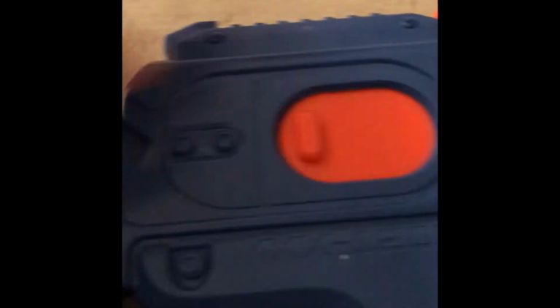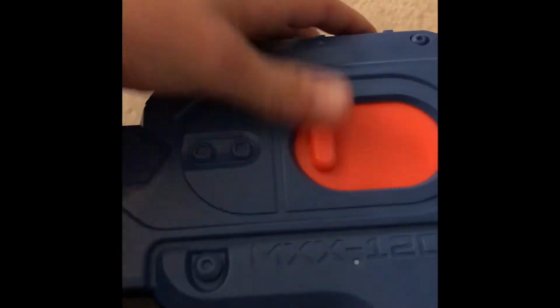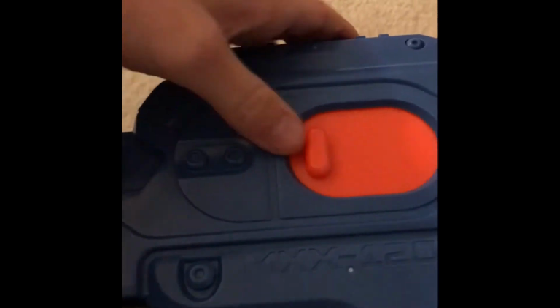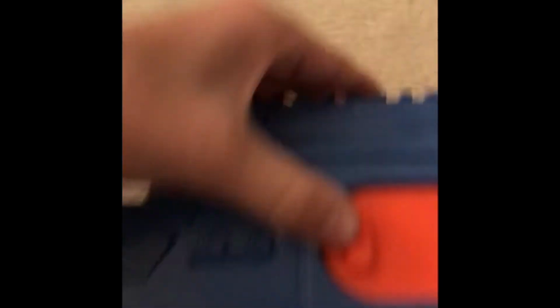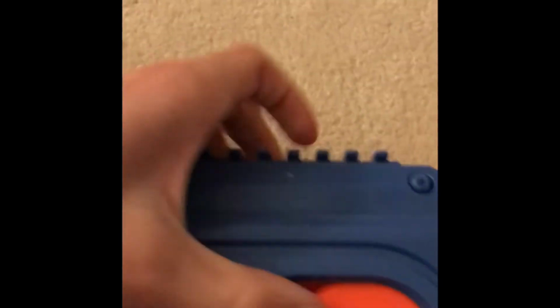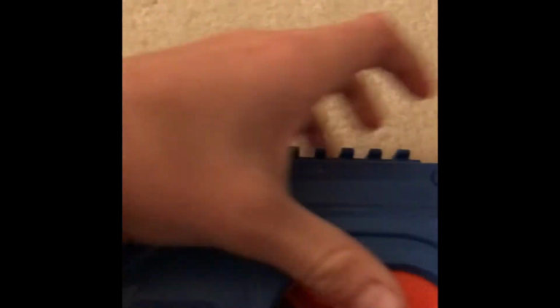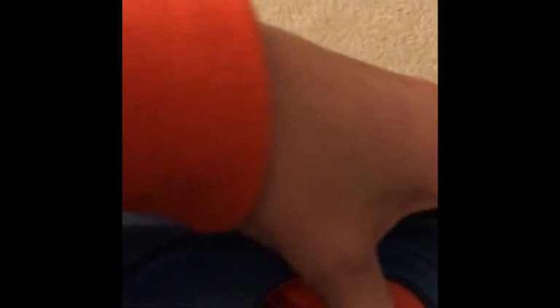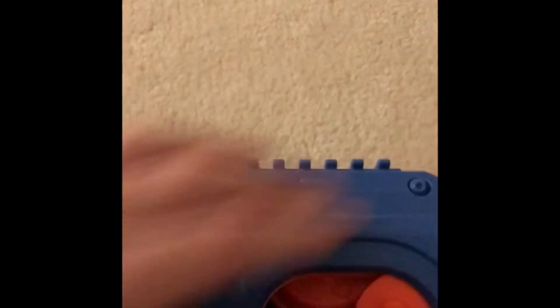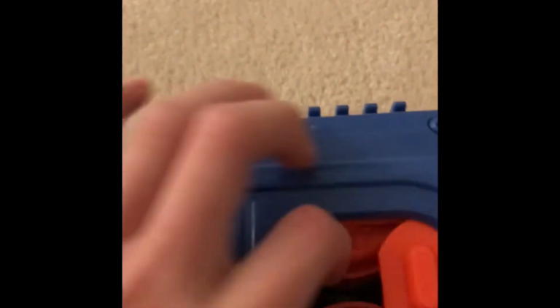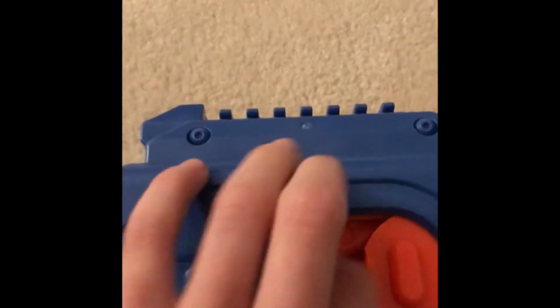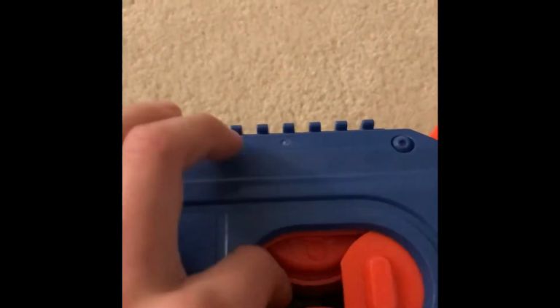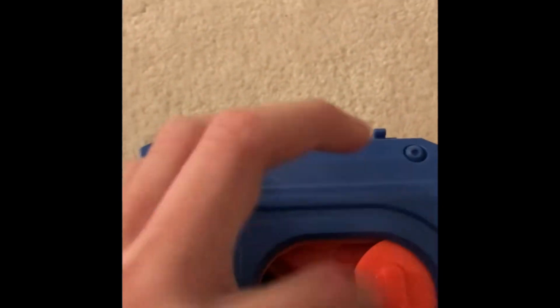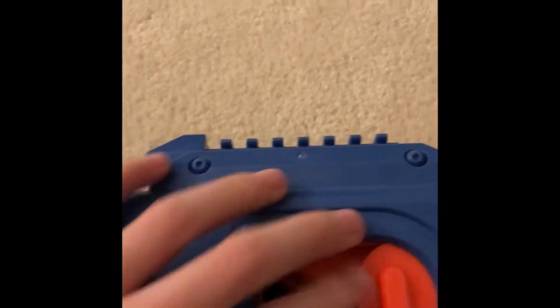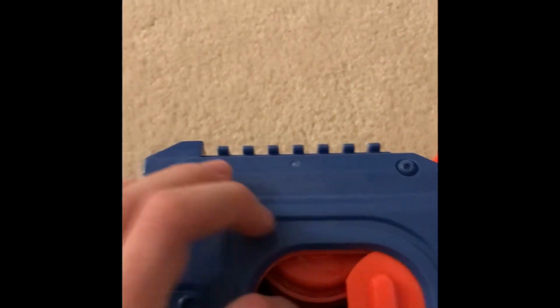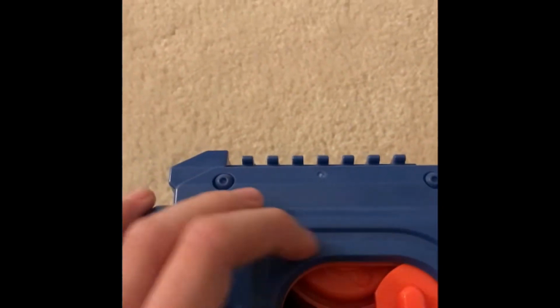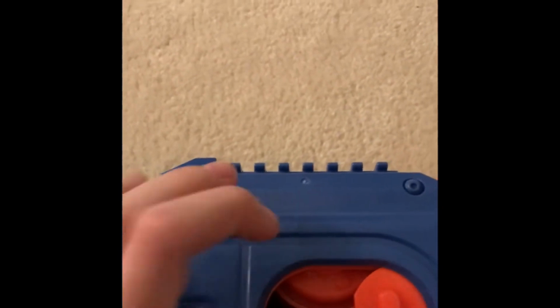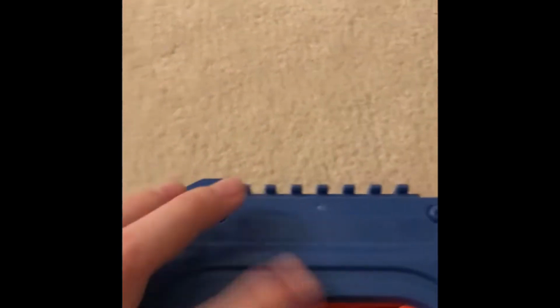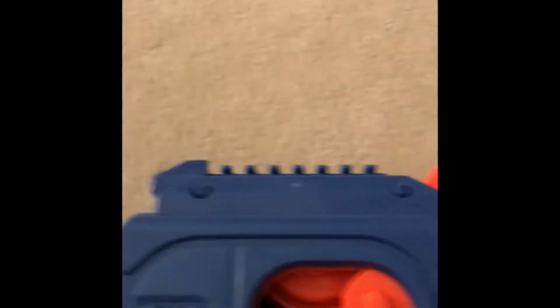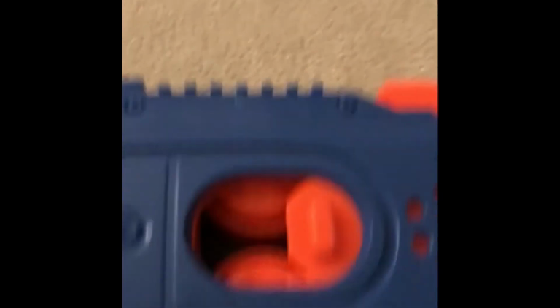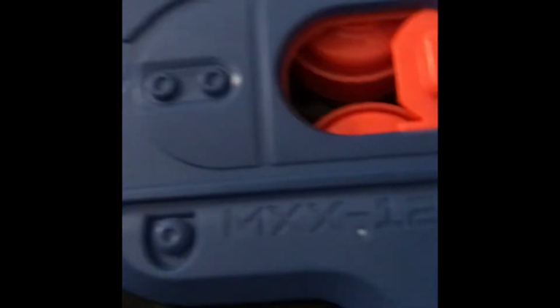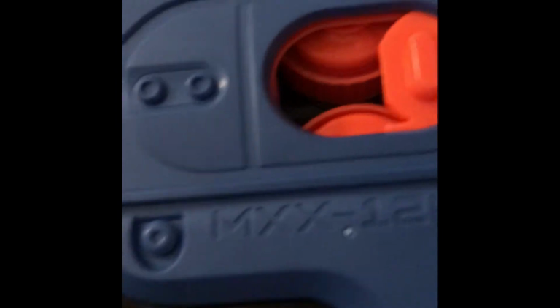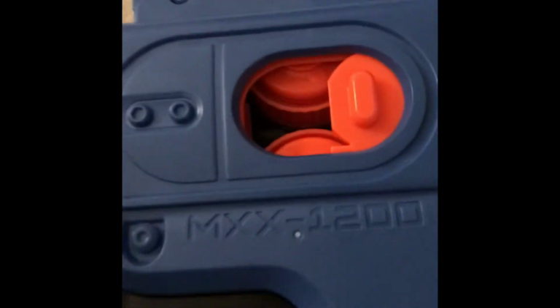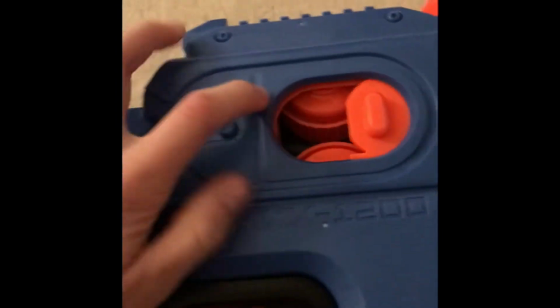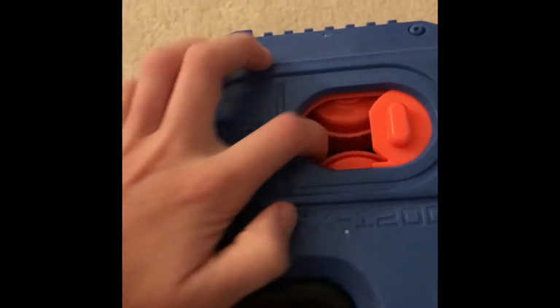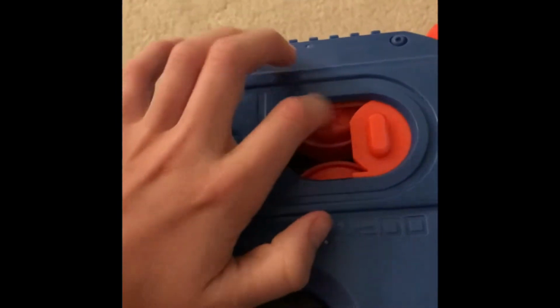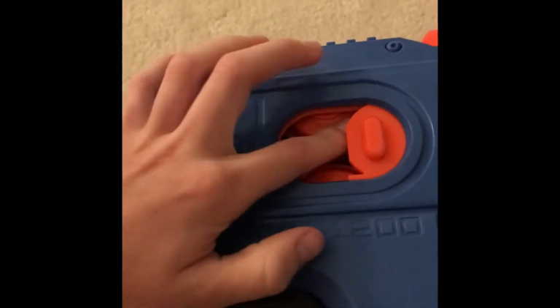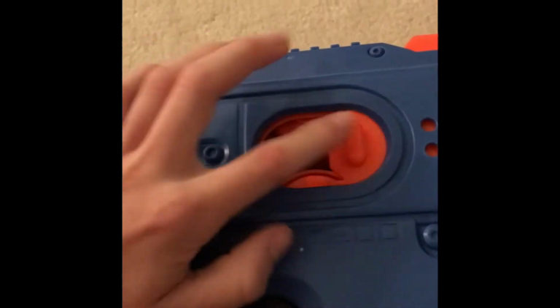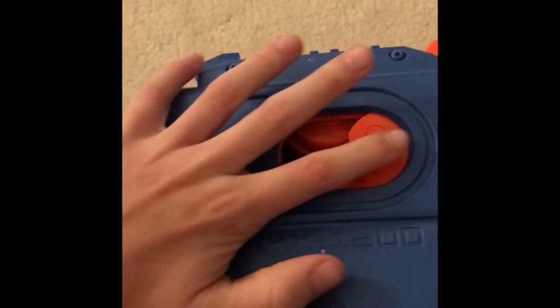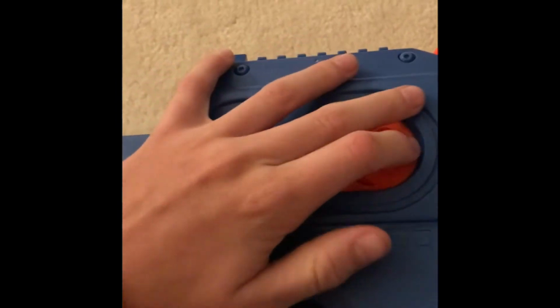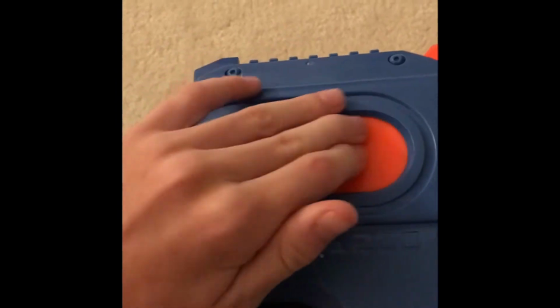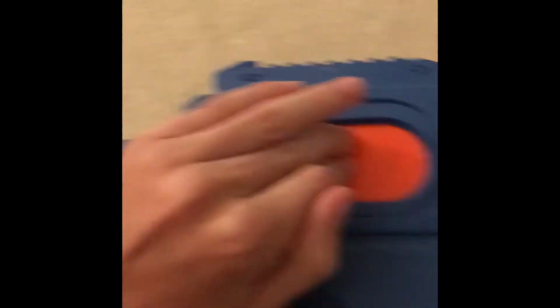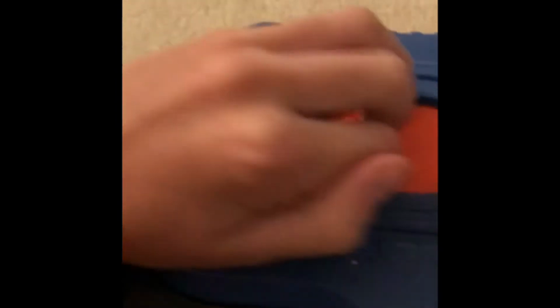In here, this is the access door to get into the flywheels if you have any jams or malfunctions. For how long I've had this, I haven't had any. It's a pretty reliable blaster so far.